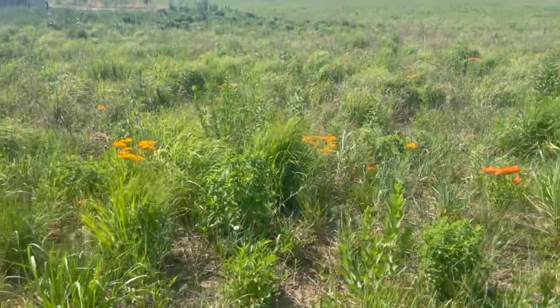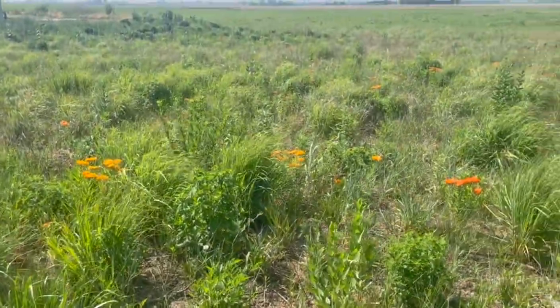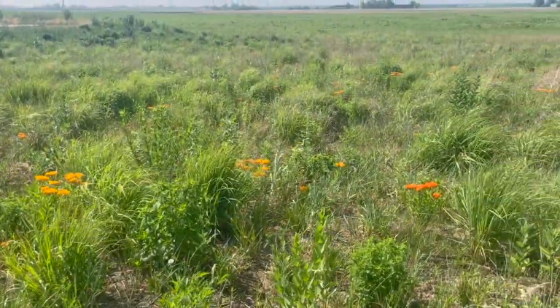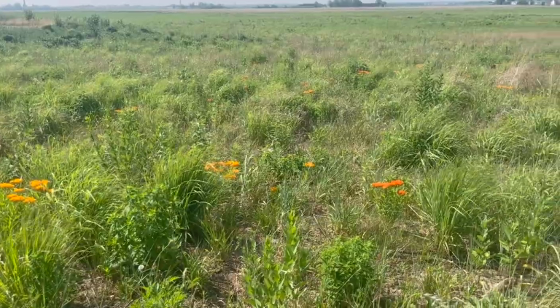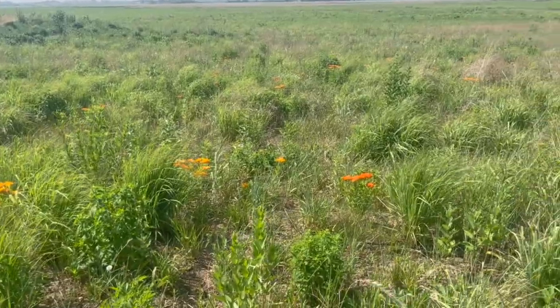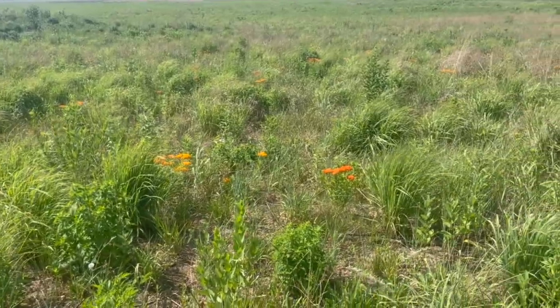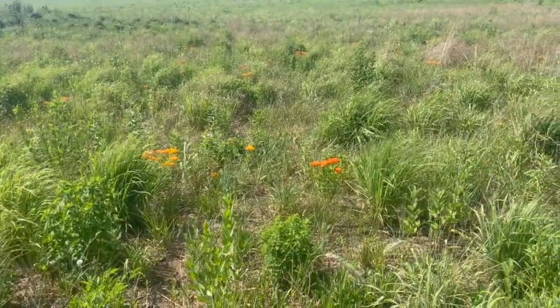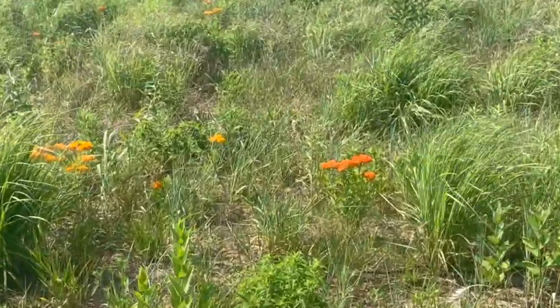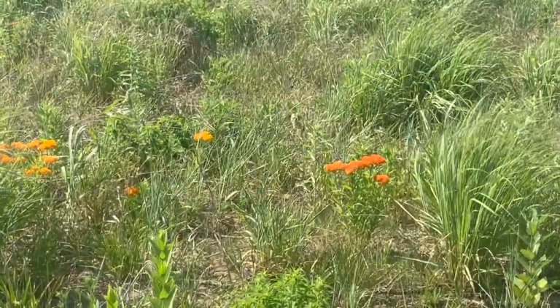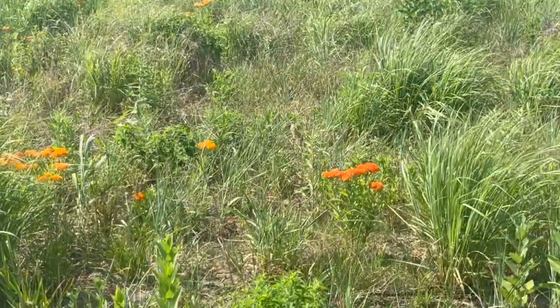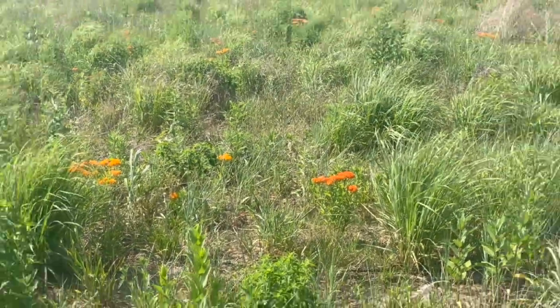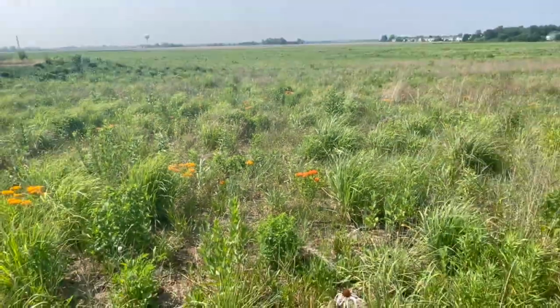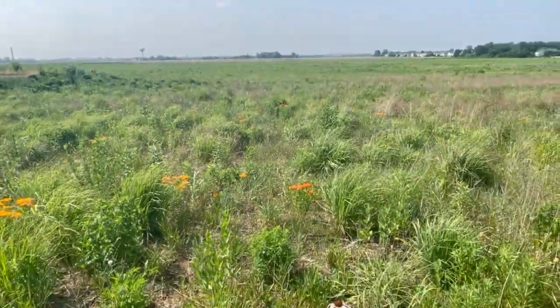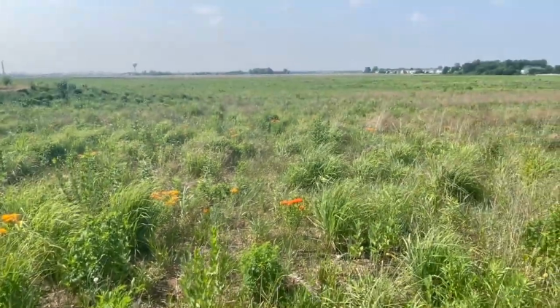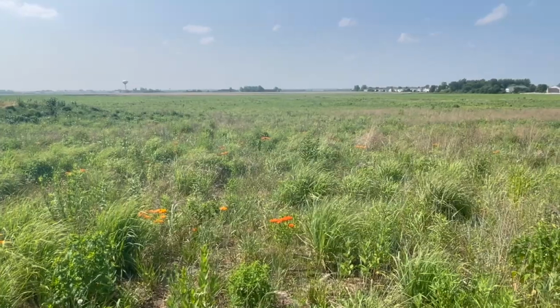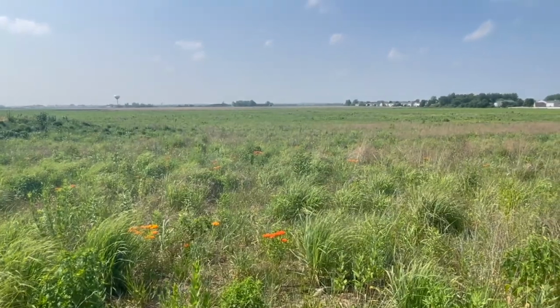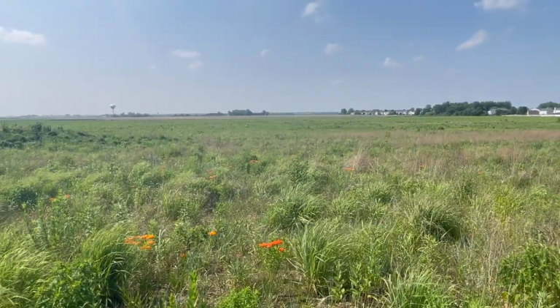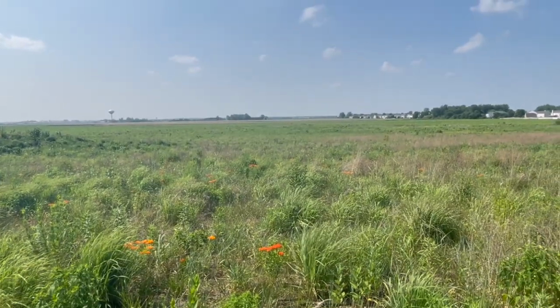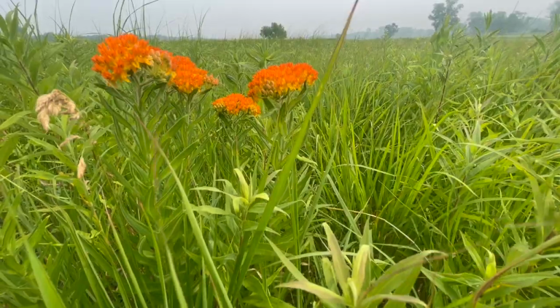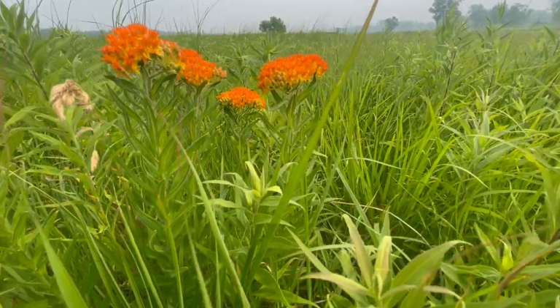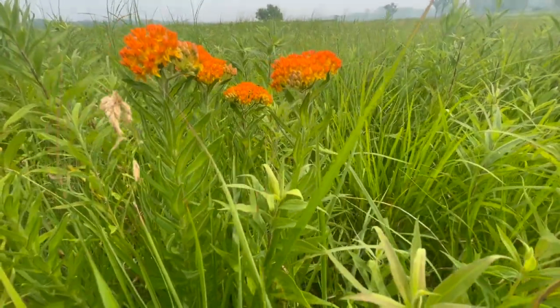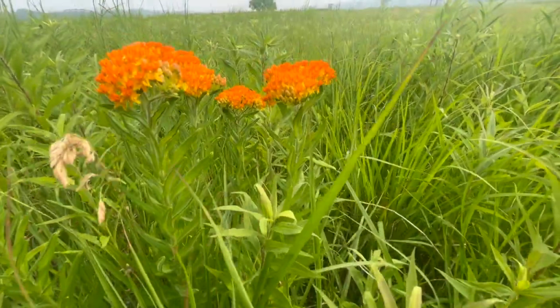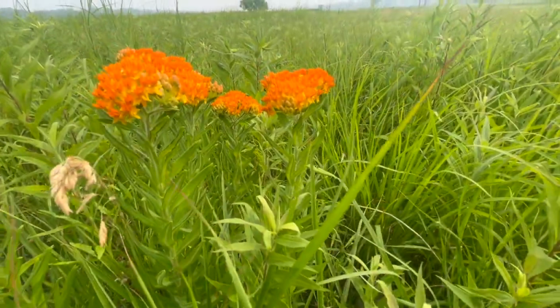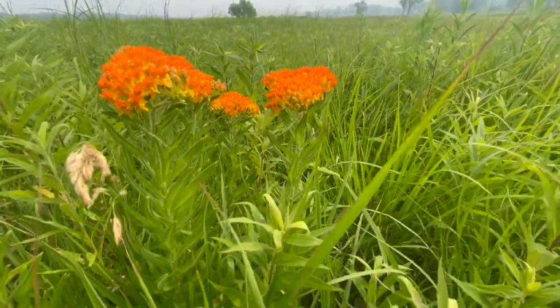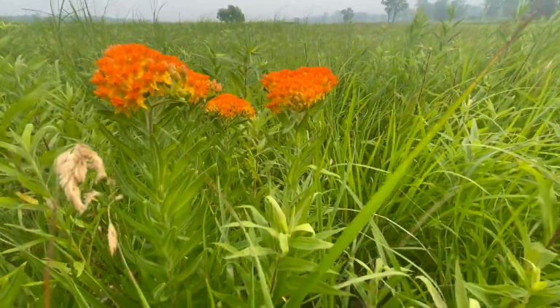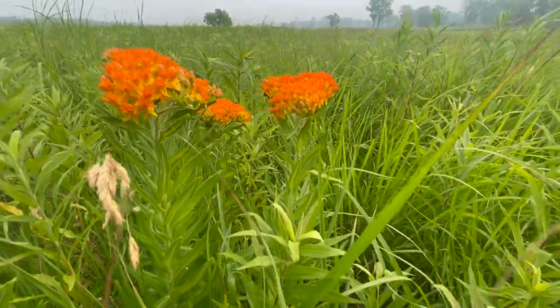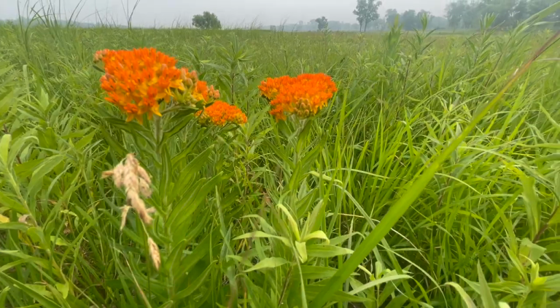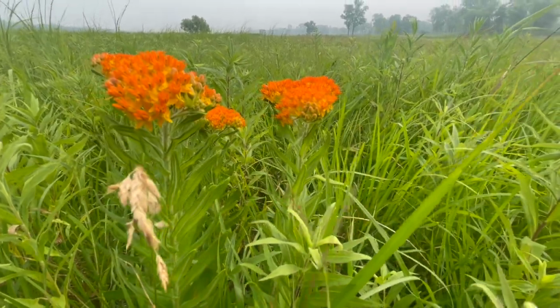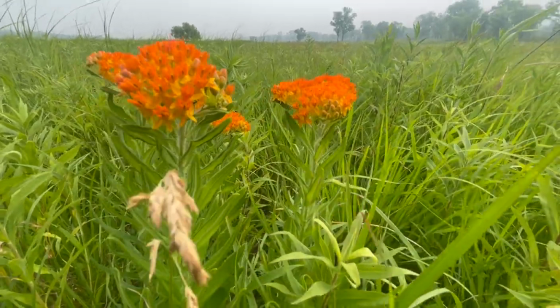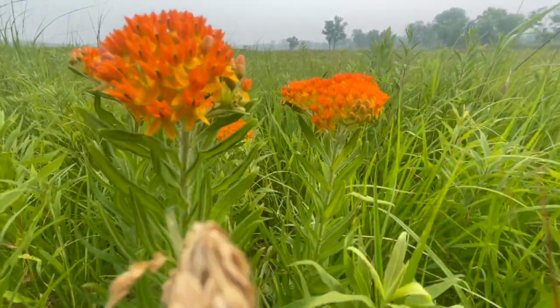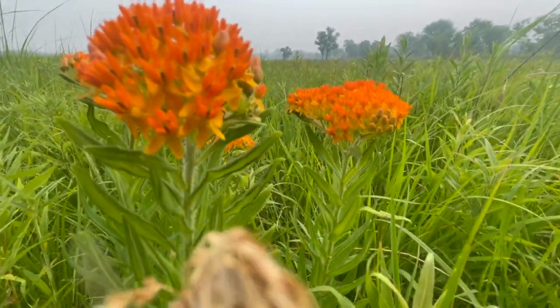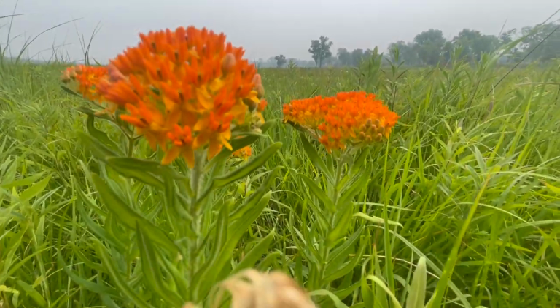Because of the showy flowers and pollinator value, it is a common cultivar in wildflower gardens, attracting many species of bees, butterflies, wasps, moths, and hummingbirds. Bees and wasps are the primary pollinators rather than butterflies.